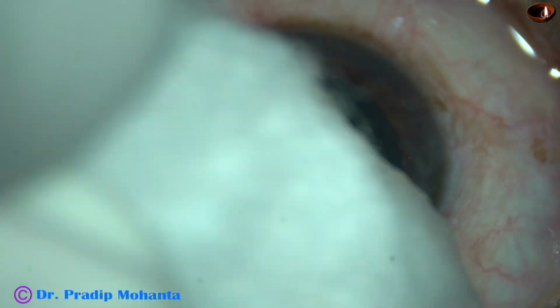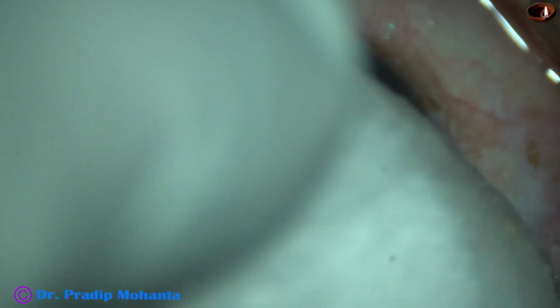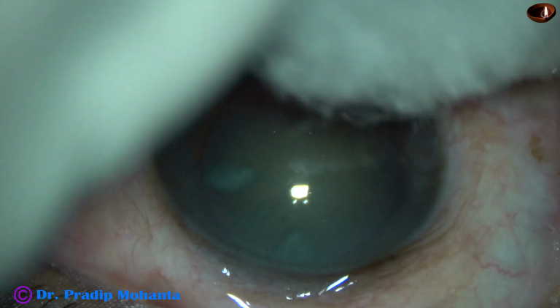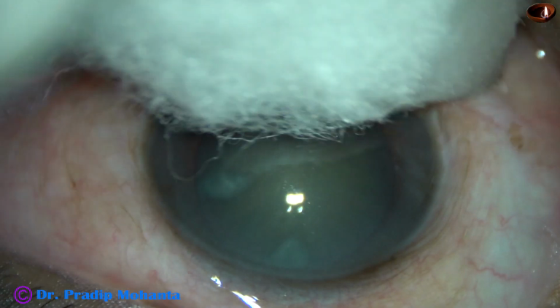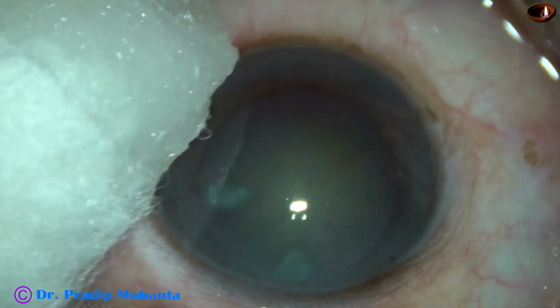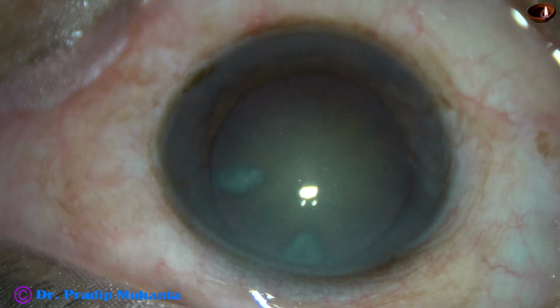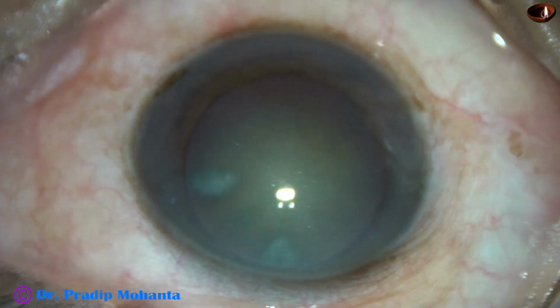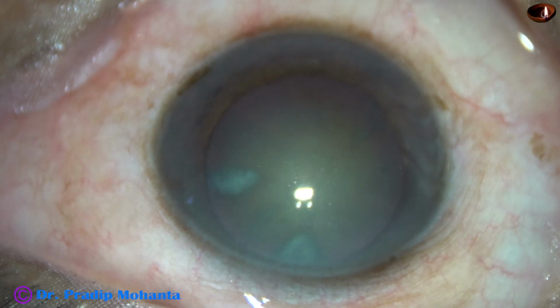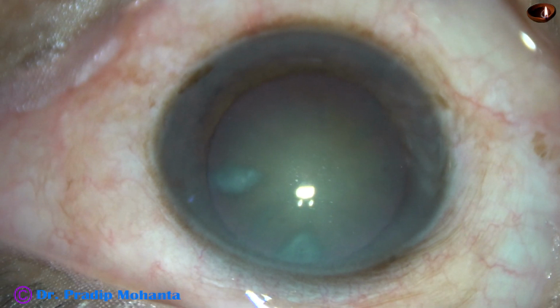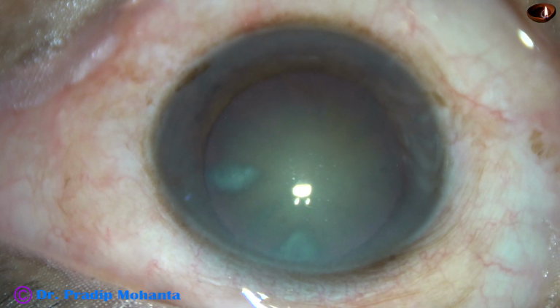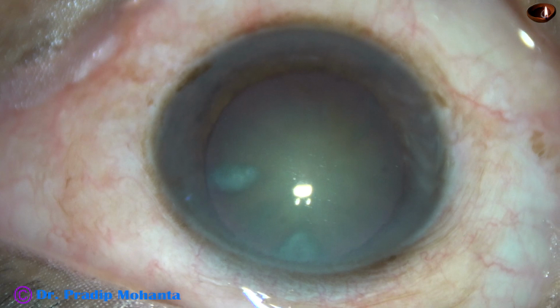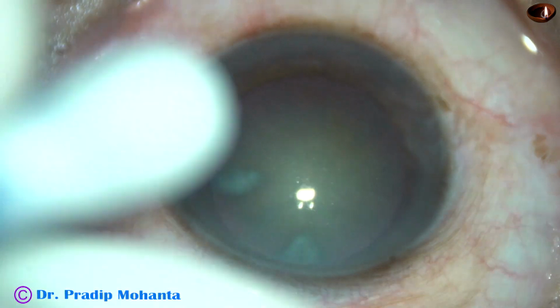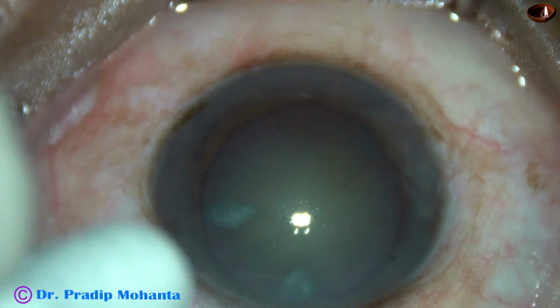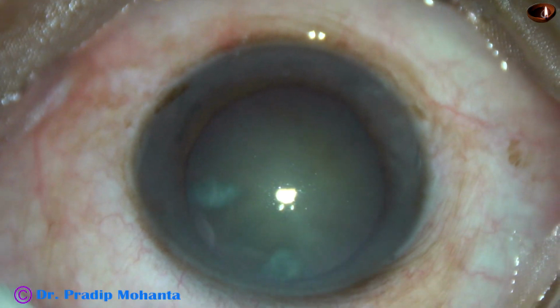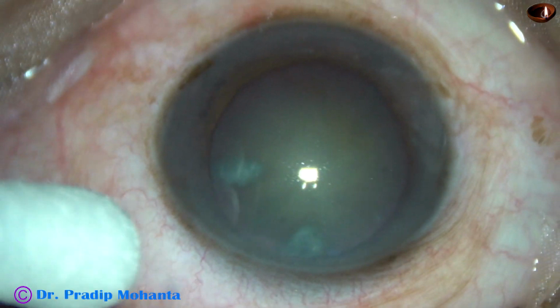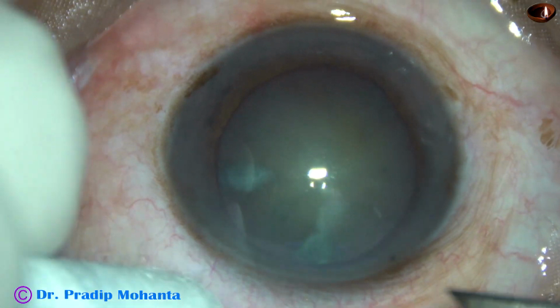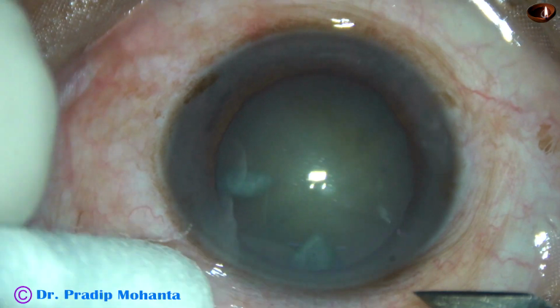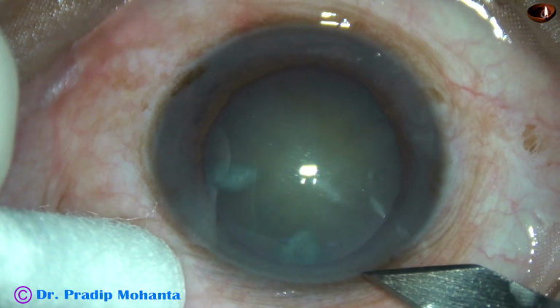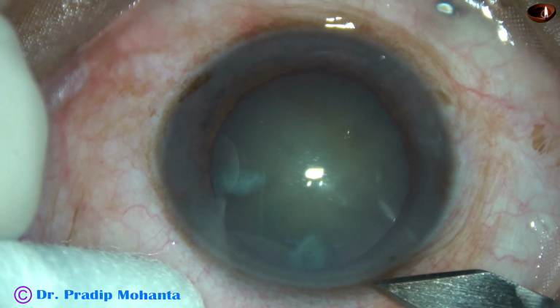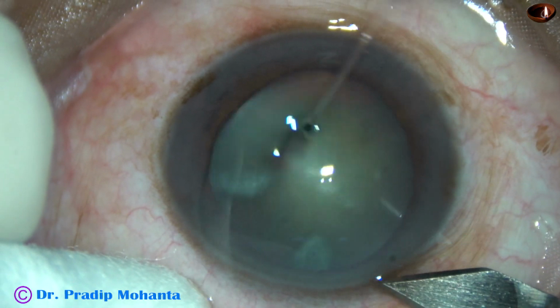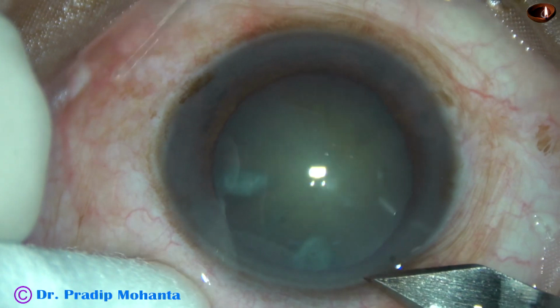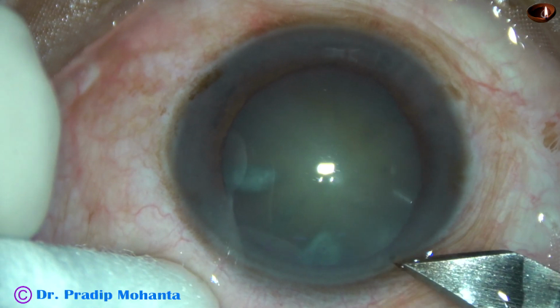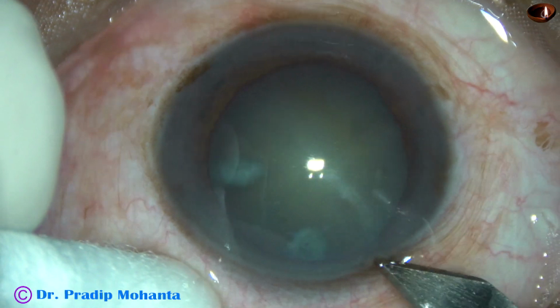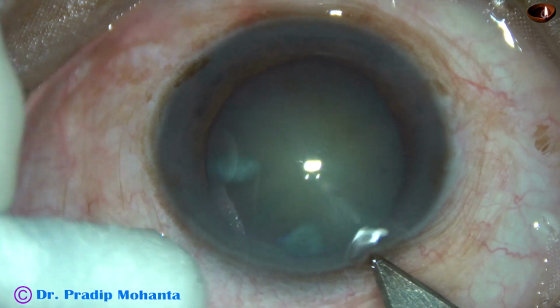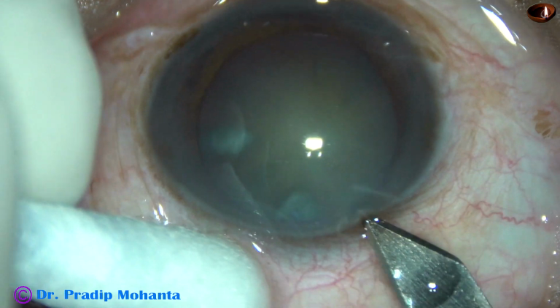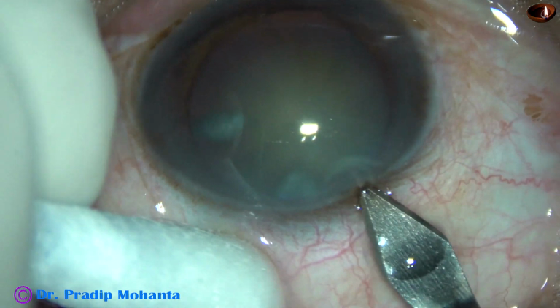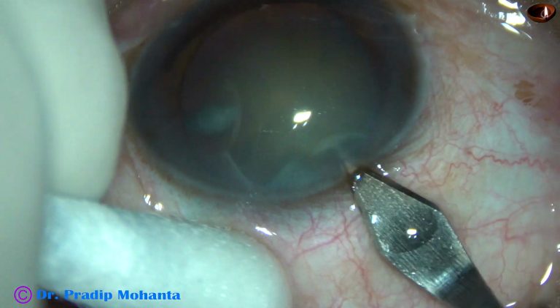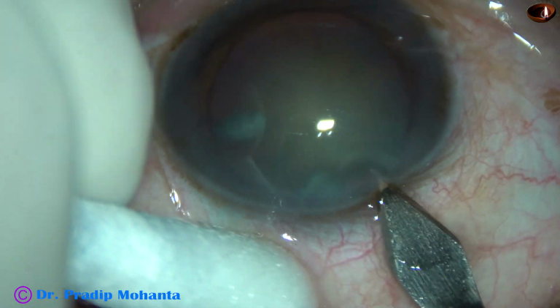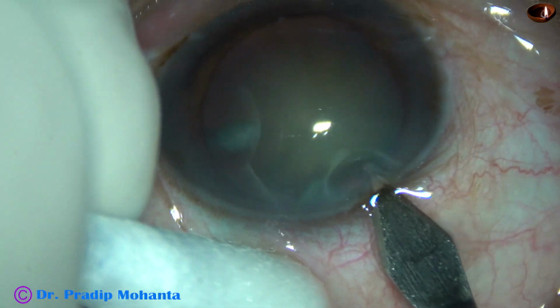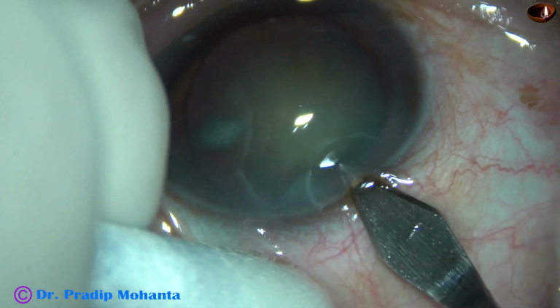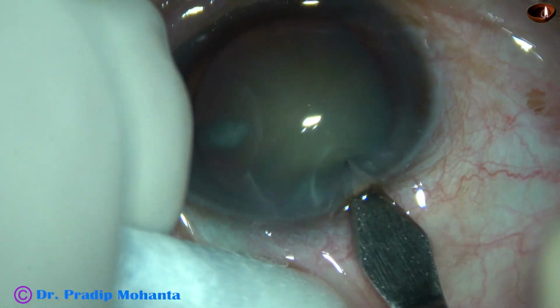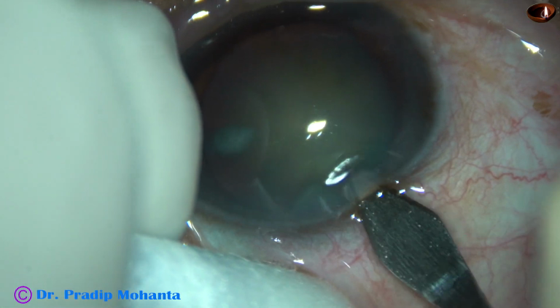This is a cataract with grade 3 or grade 3 plus nuclear sclerosis. Nuclear rotation did not occur in this case. Let us see how the case was managed.